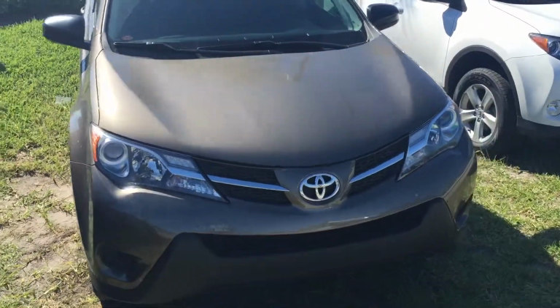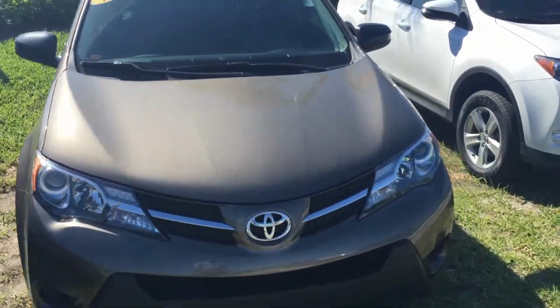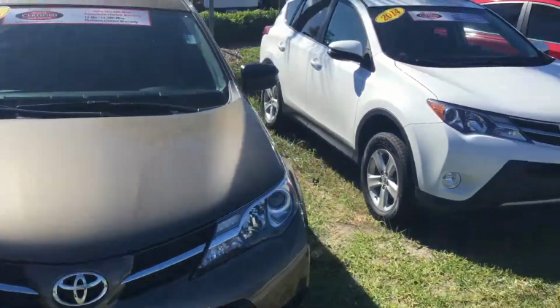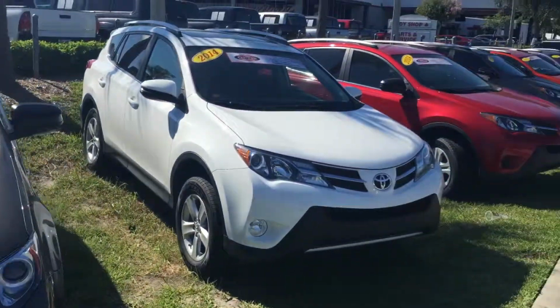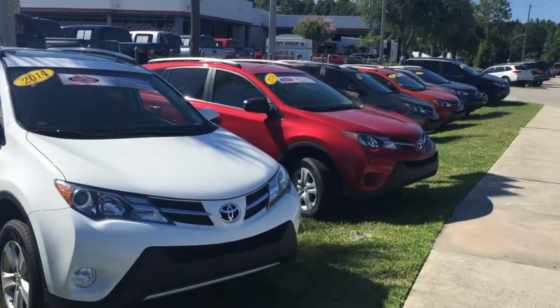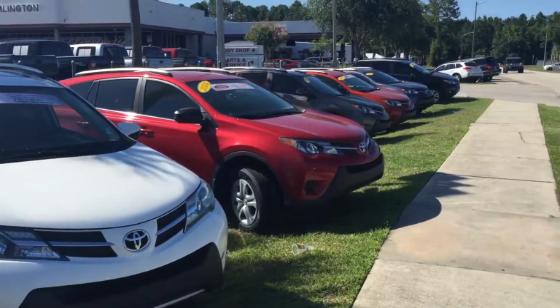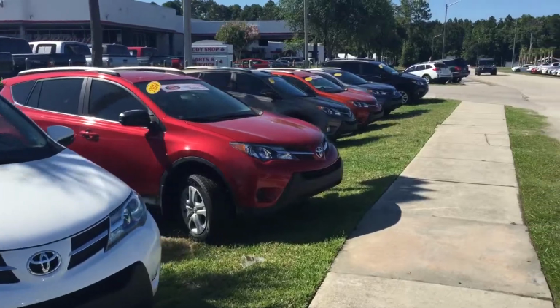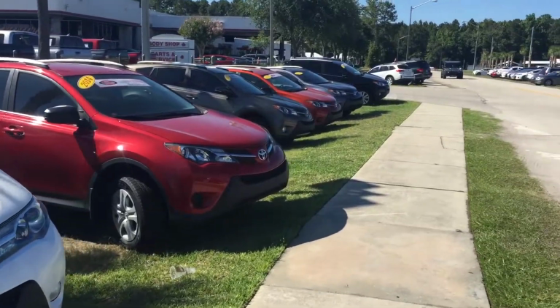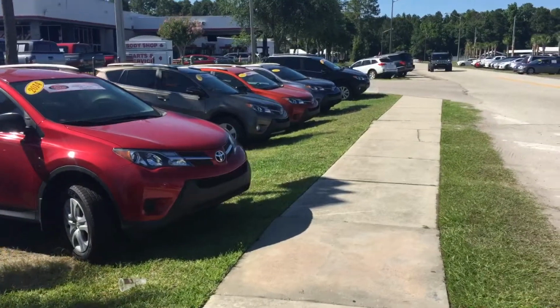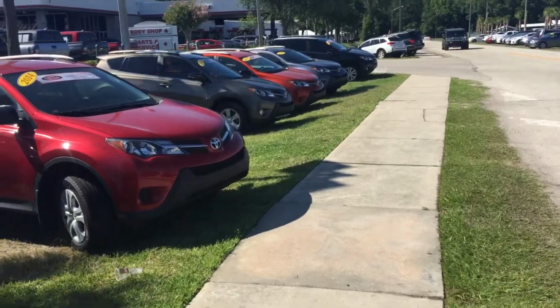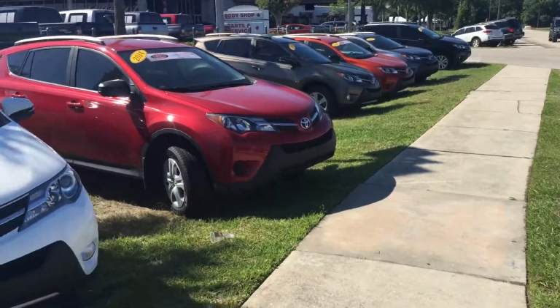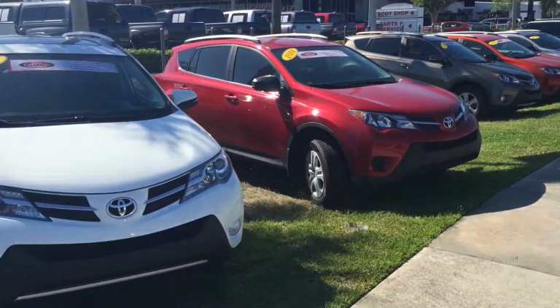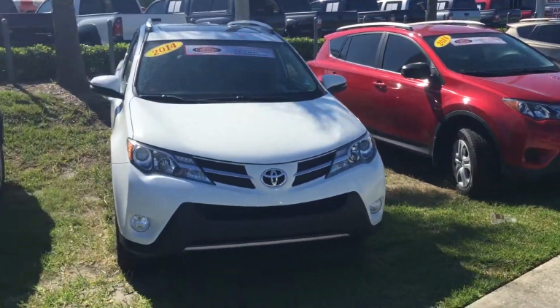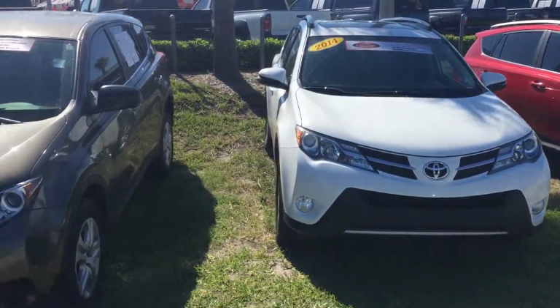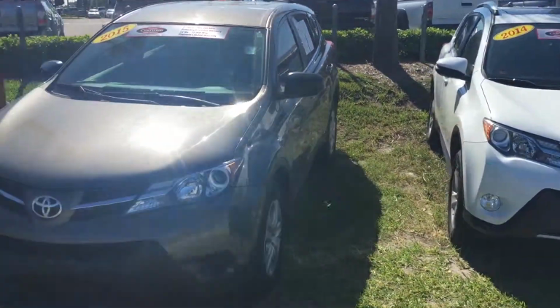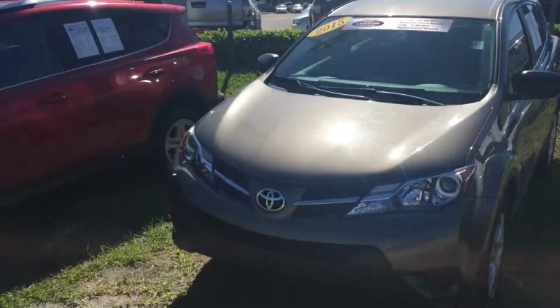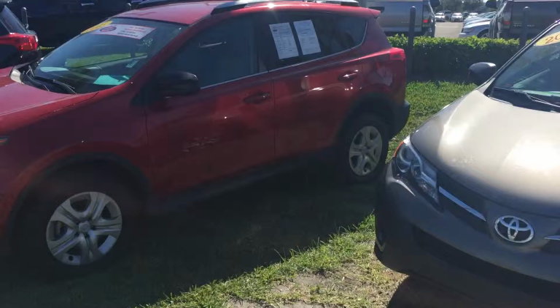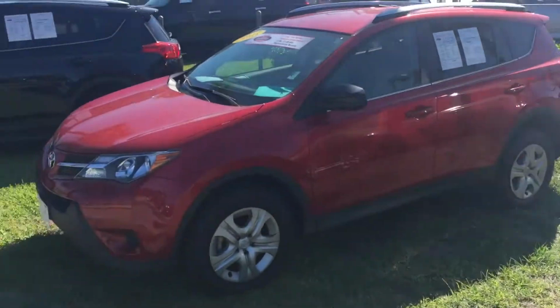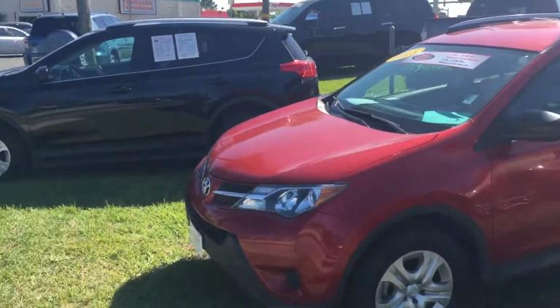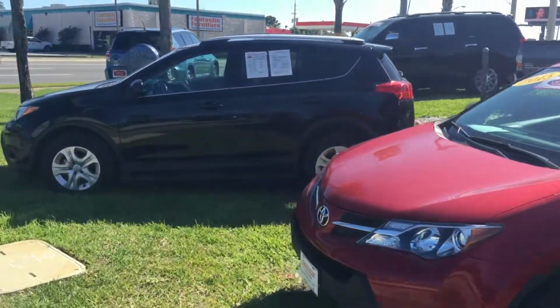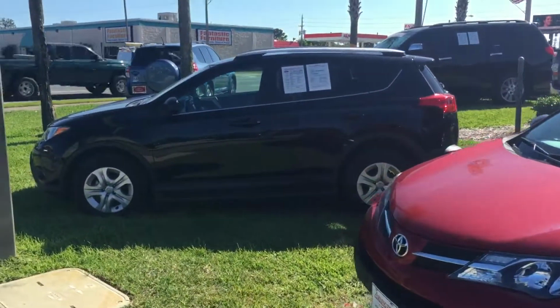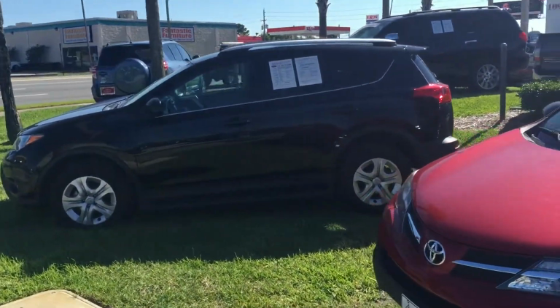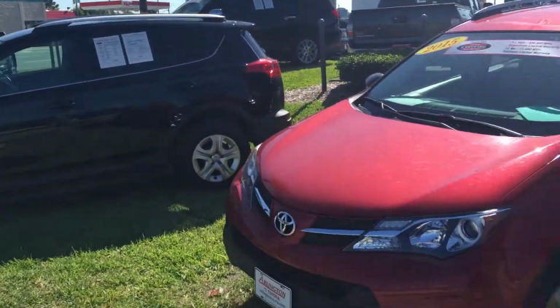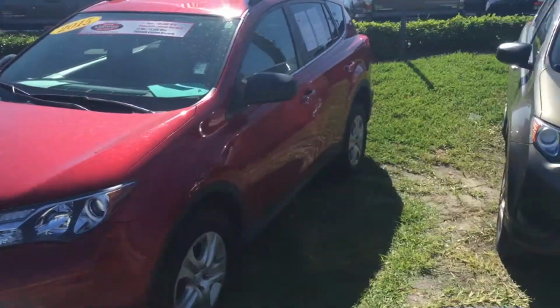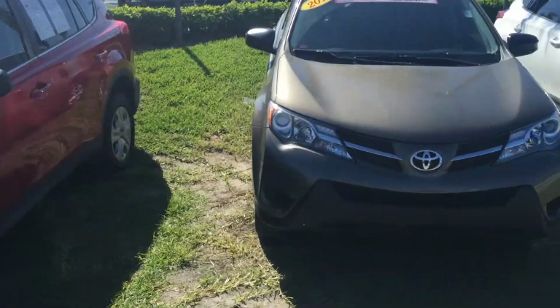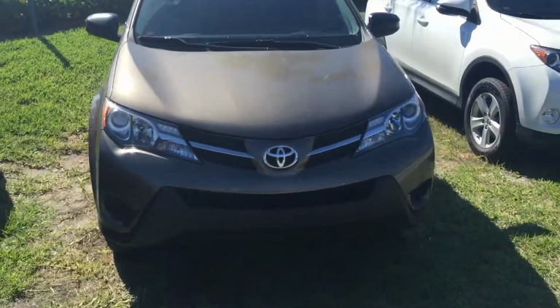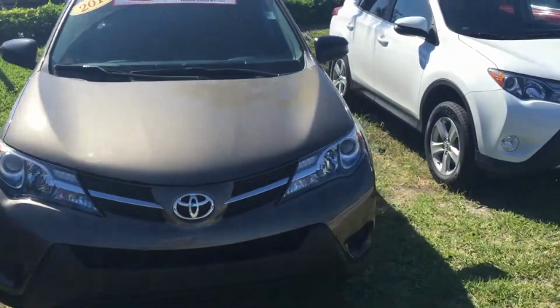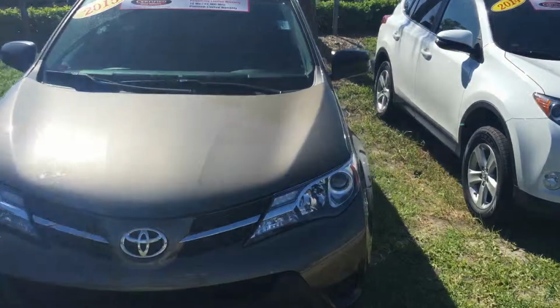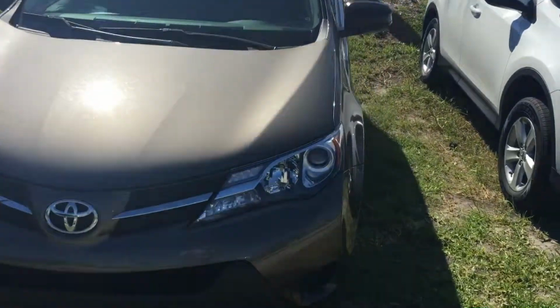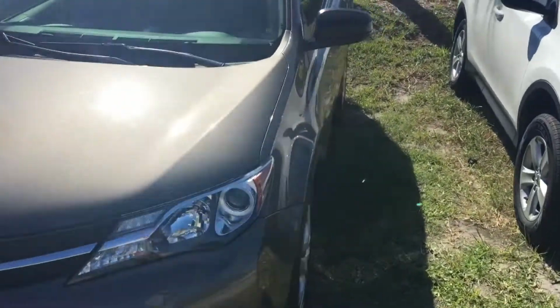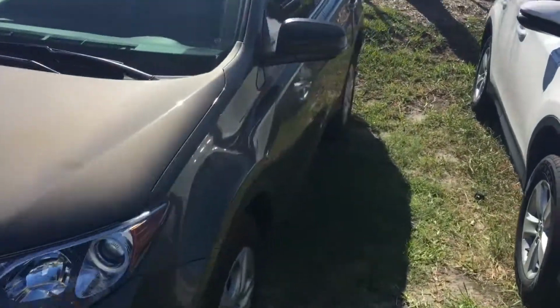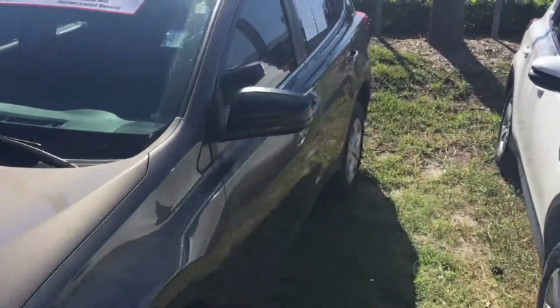As you can see, this exact RAV4 is available with a few other options as well — LEs, XLEs, and Limiteds from about 2013, 2014, and 2015 are all available. You have a couple of older ones as well.